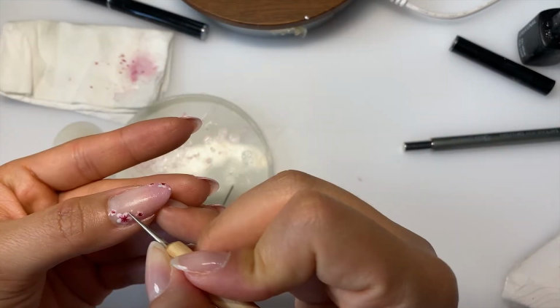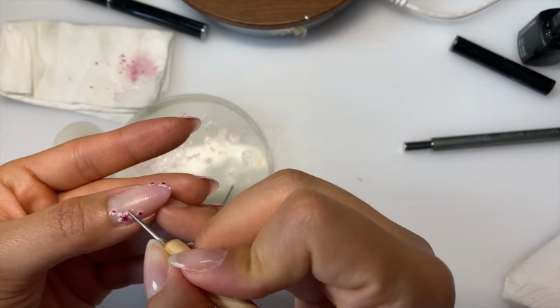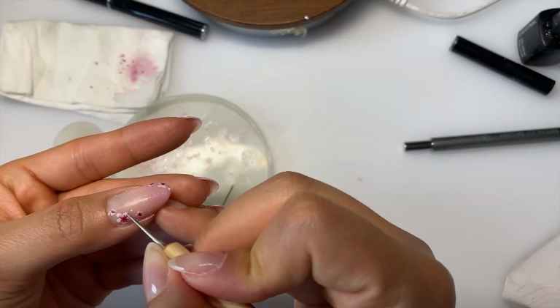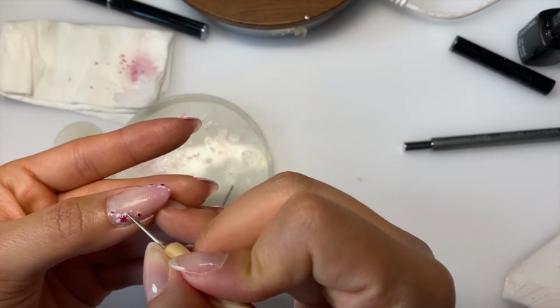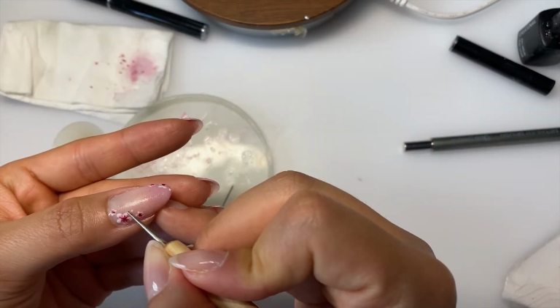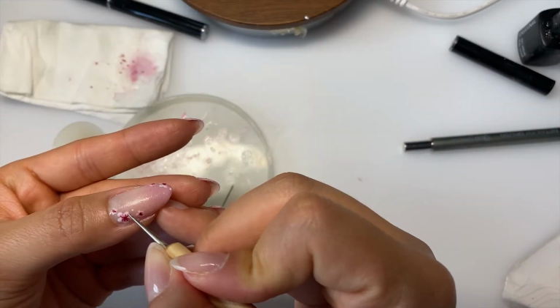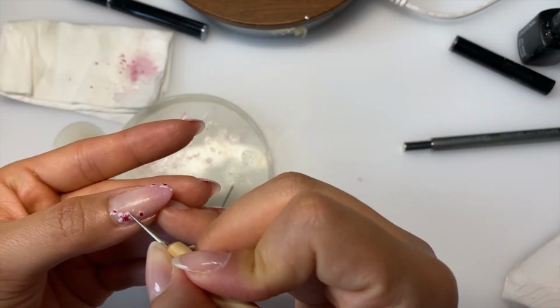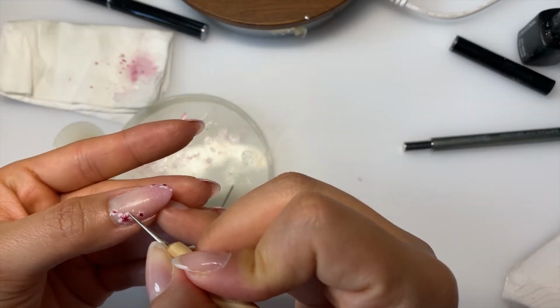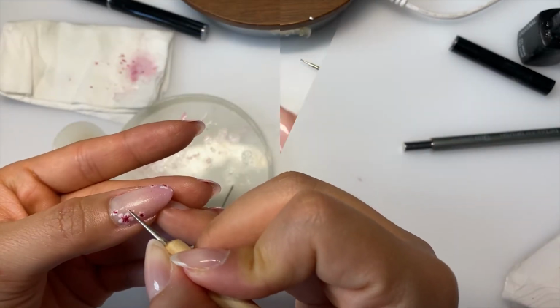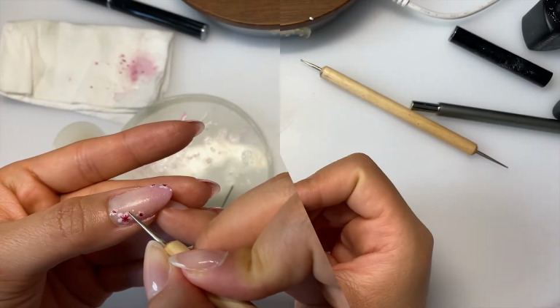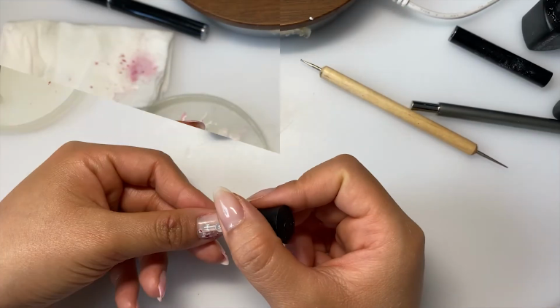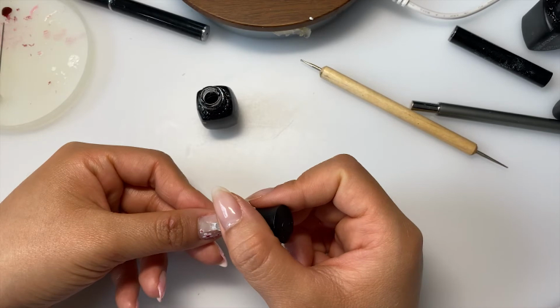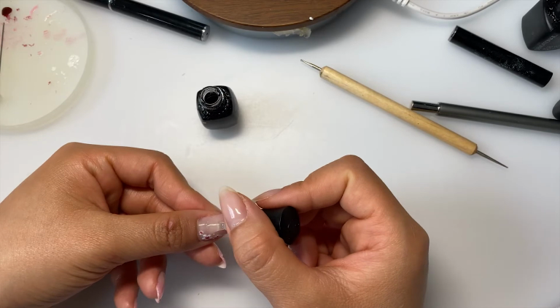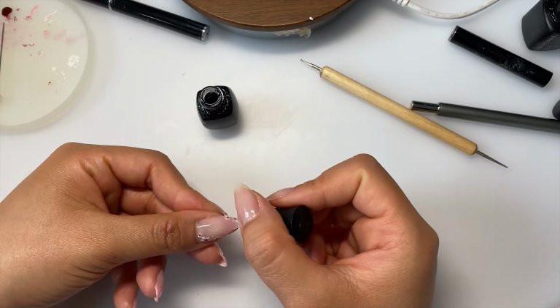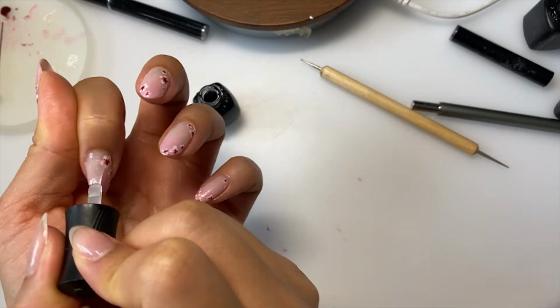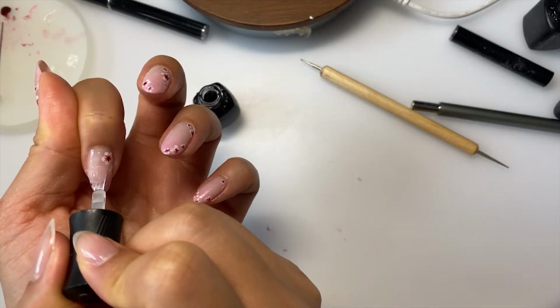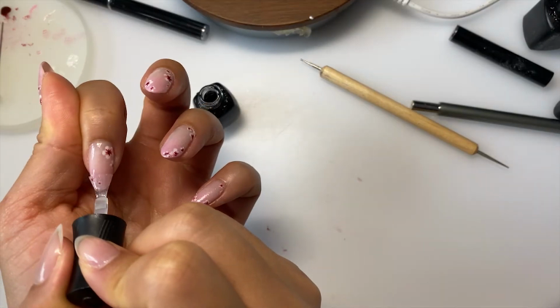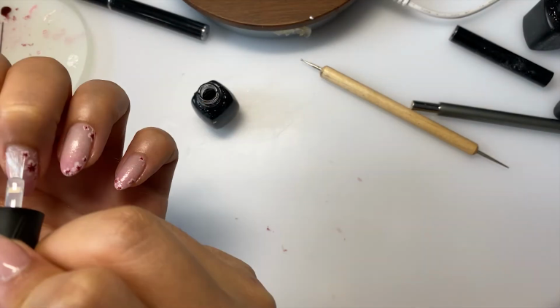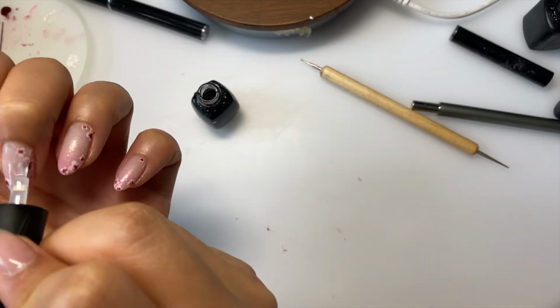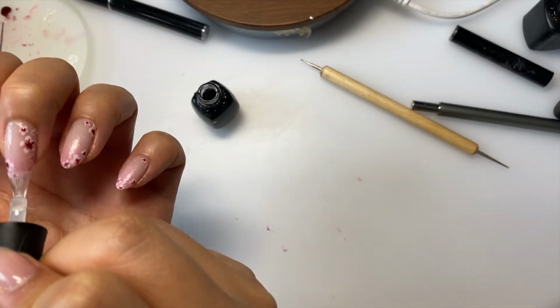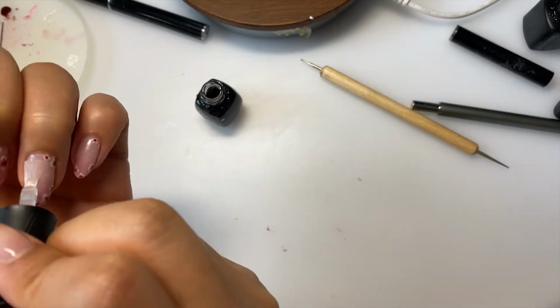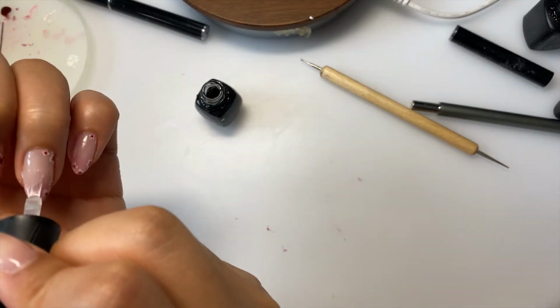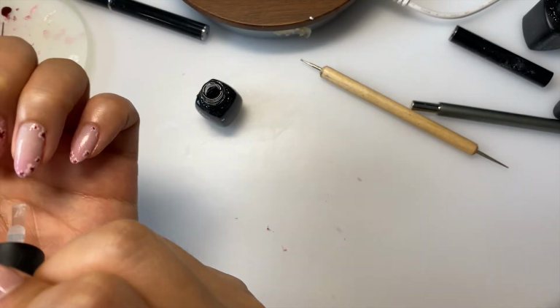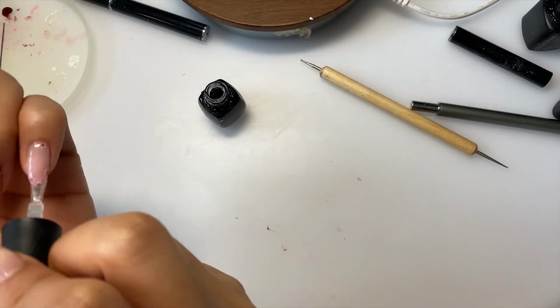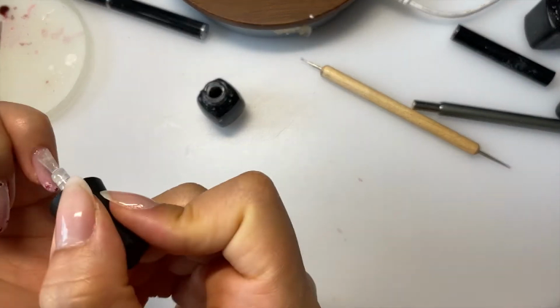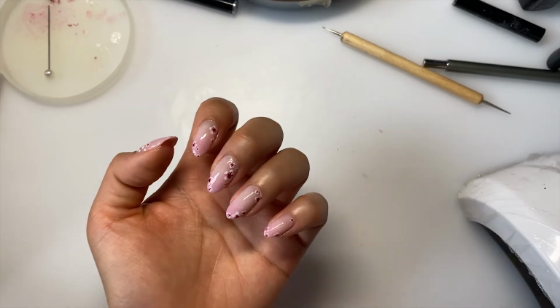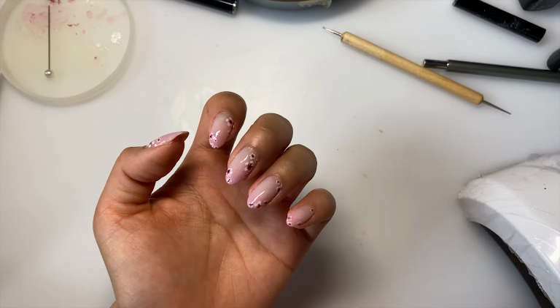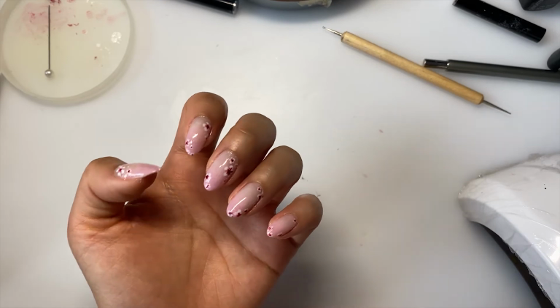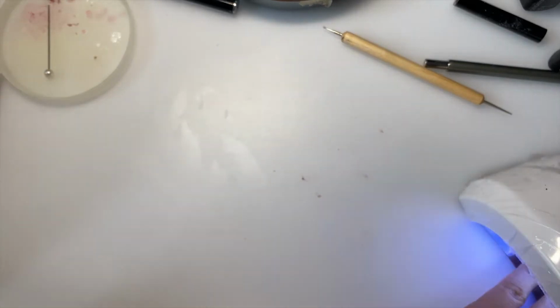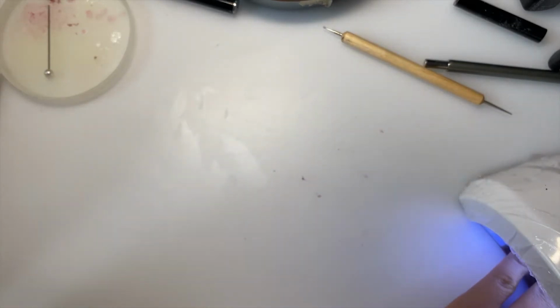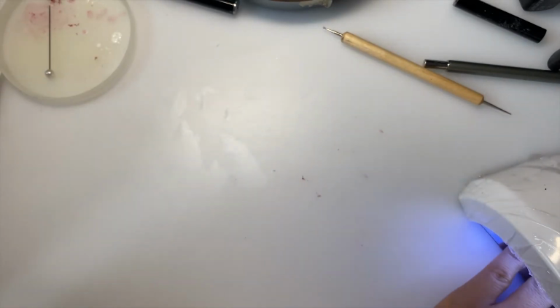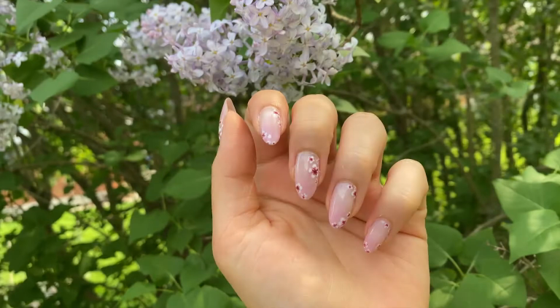After fixing that up a bit, I'll cure it under my nail lamp for 30 seconds and apply a clear coat to all my nails. Since this is the last step, I'll let everything cure for 60 seconds this time — and voila.